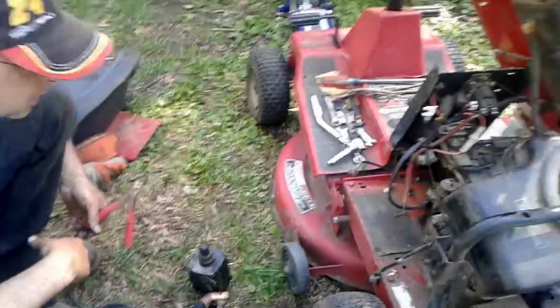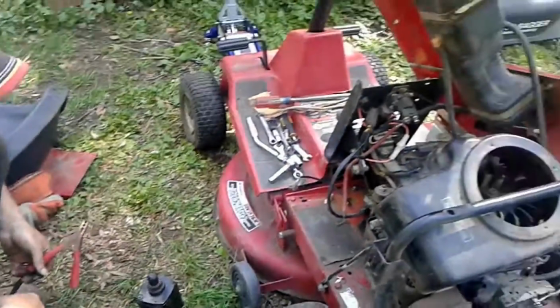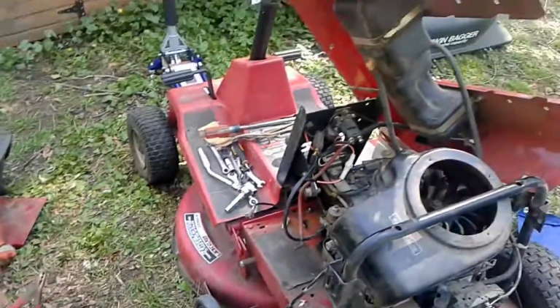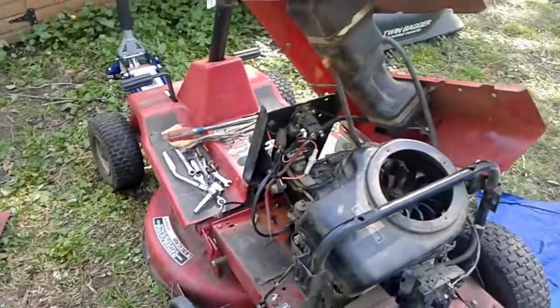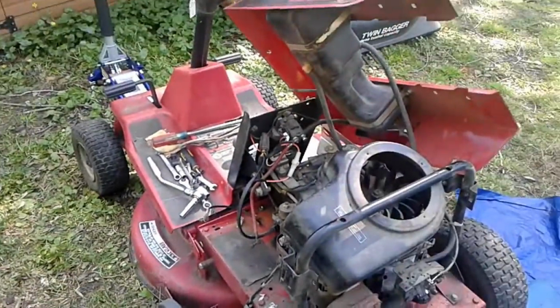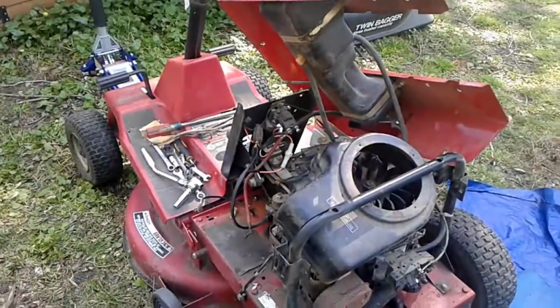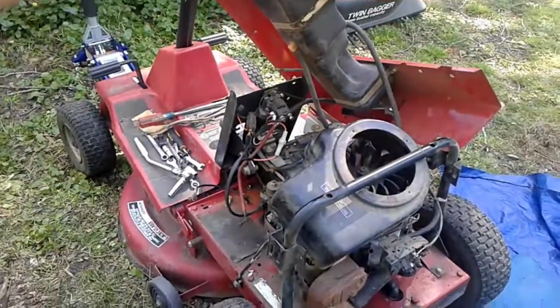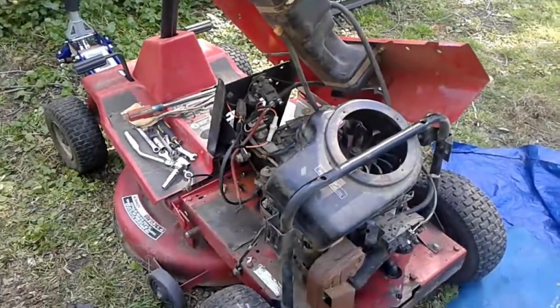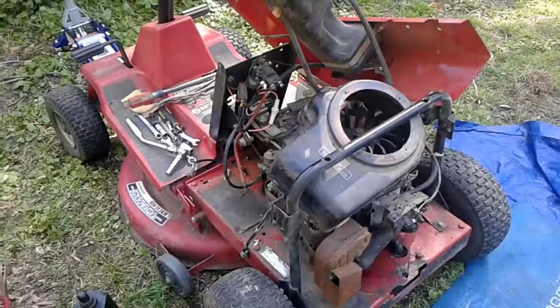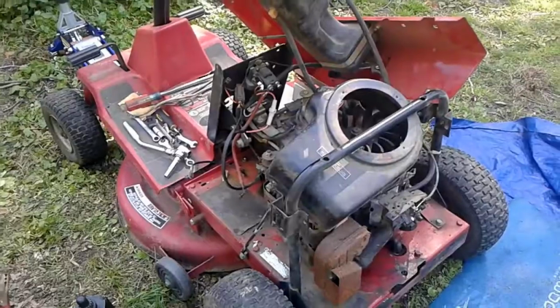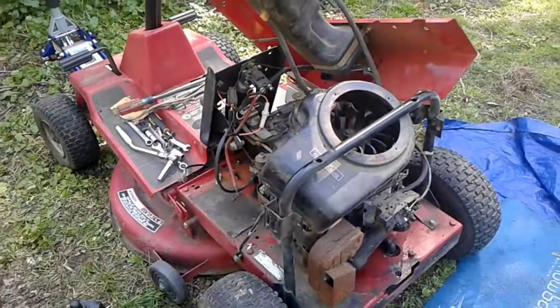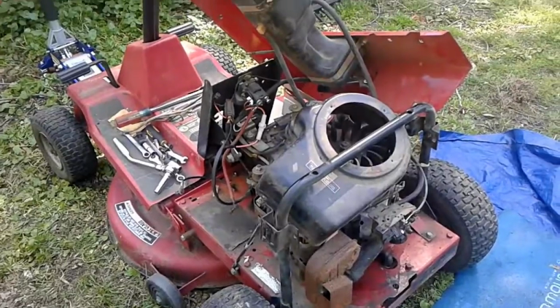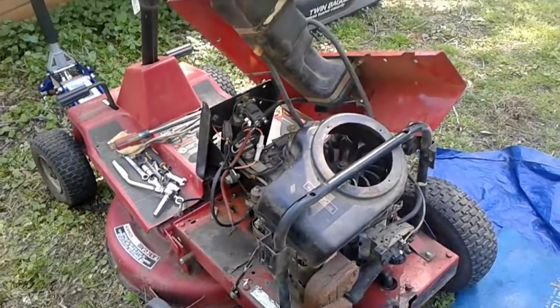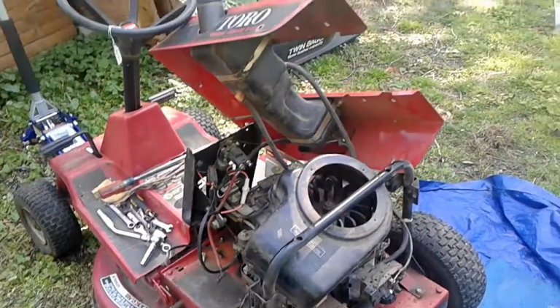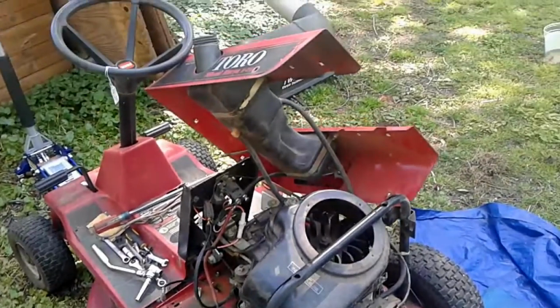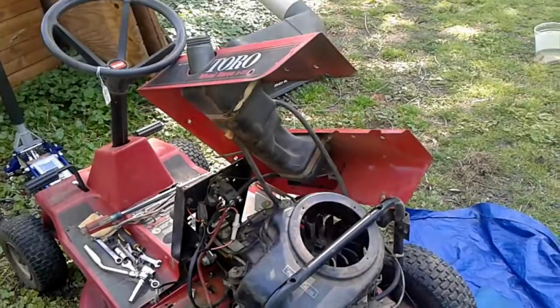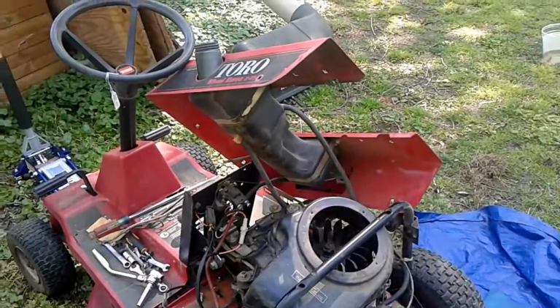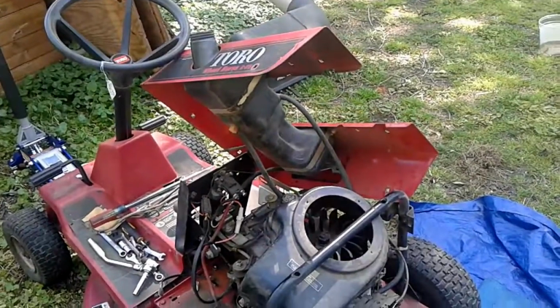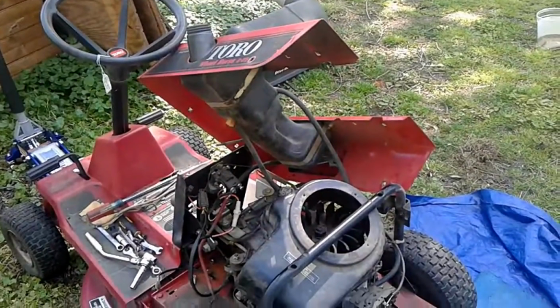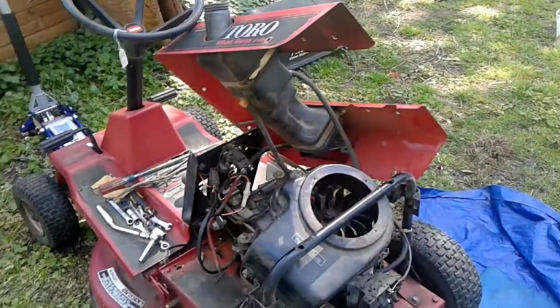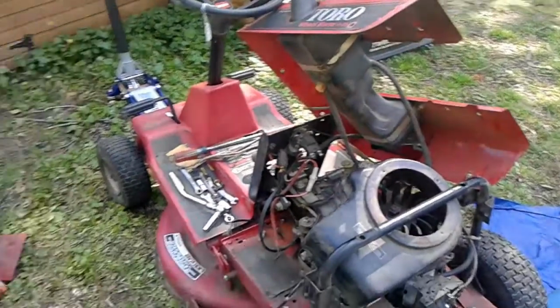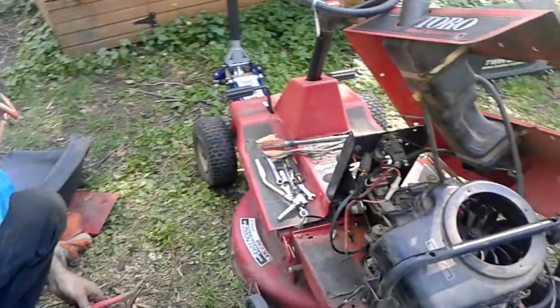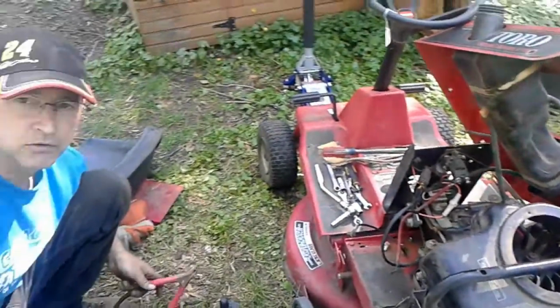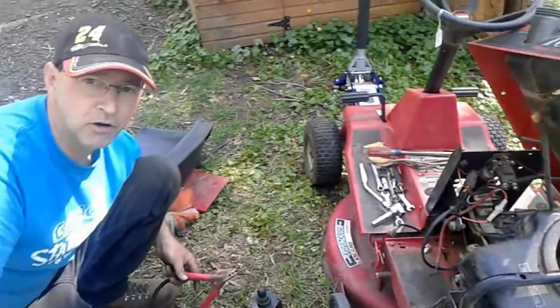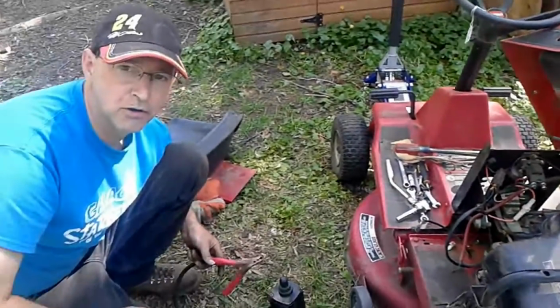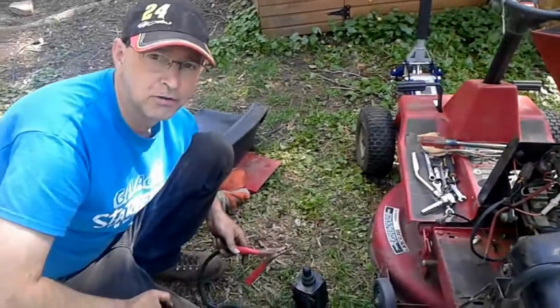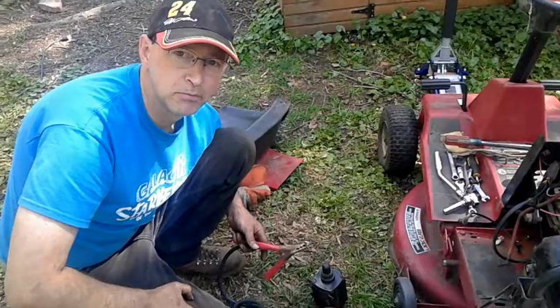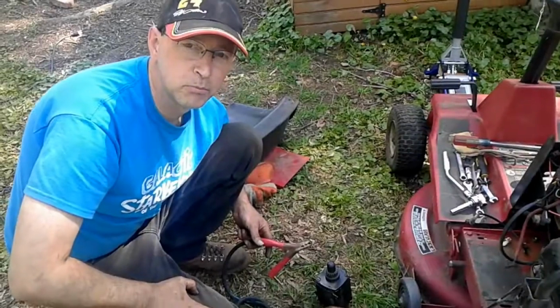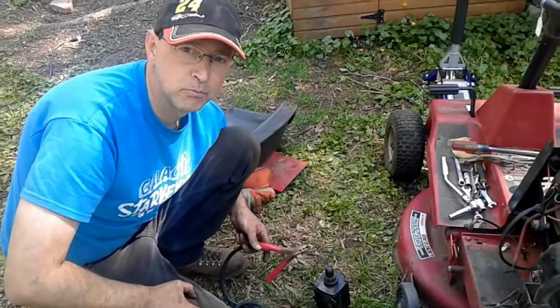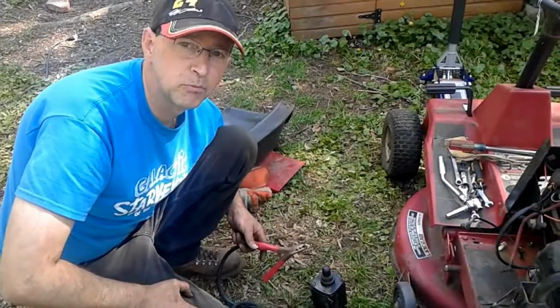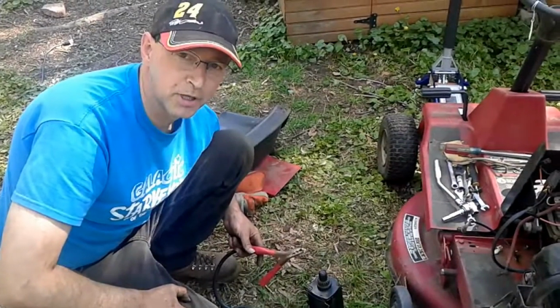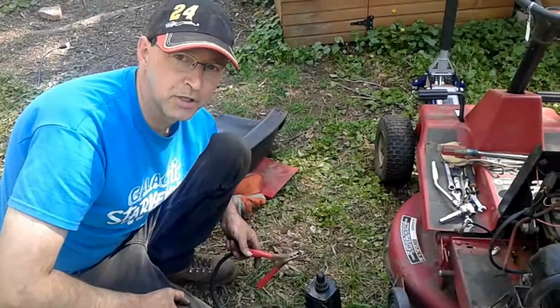I'm going to try to throw it back on there and see if I can get this thing running. But that's how you bench test the starter without a bench.